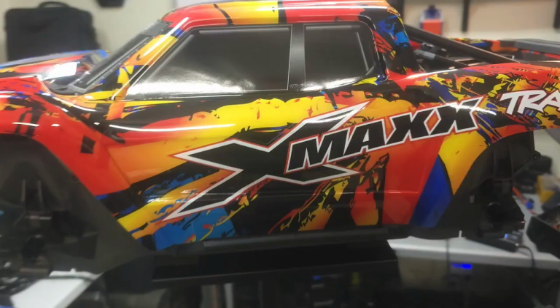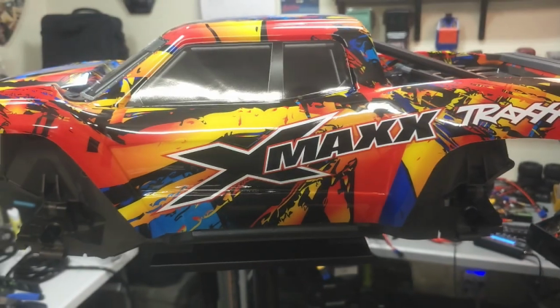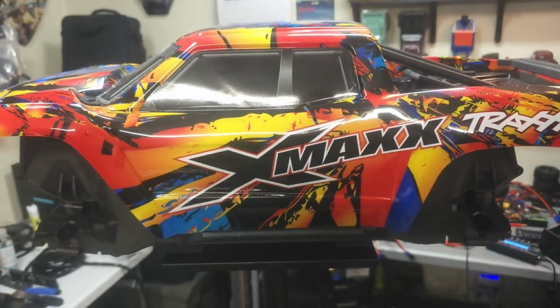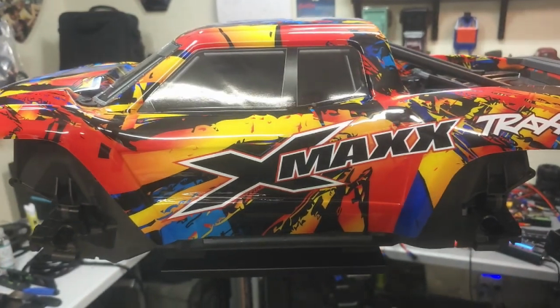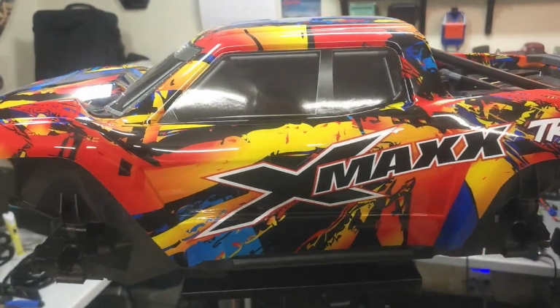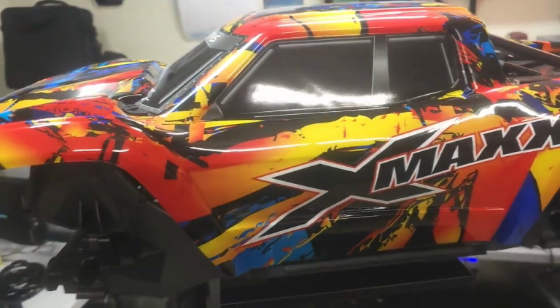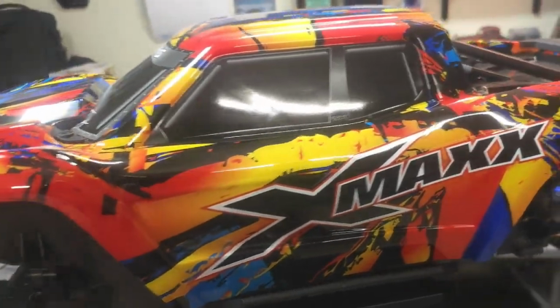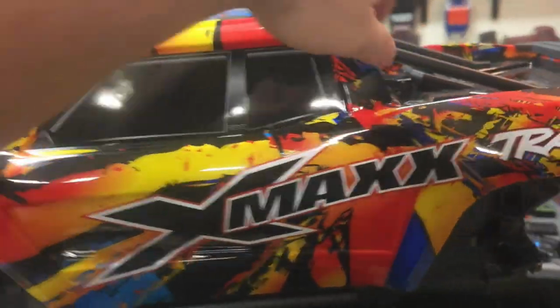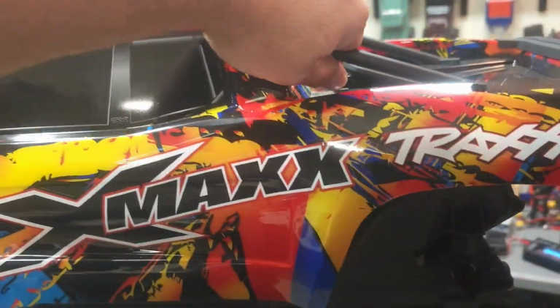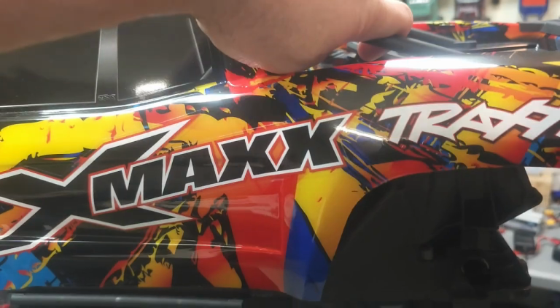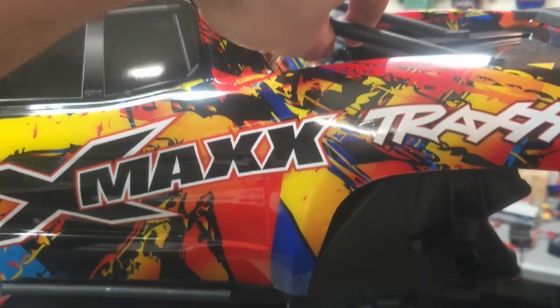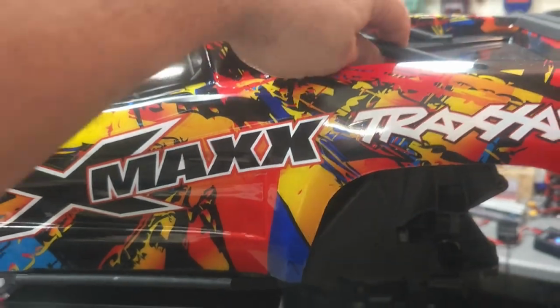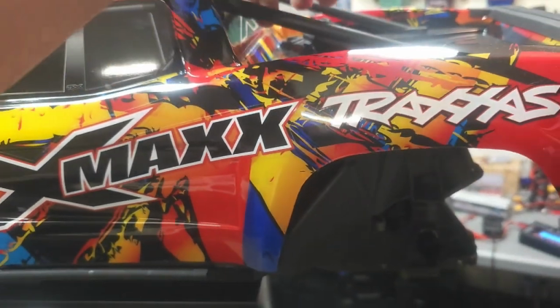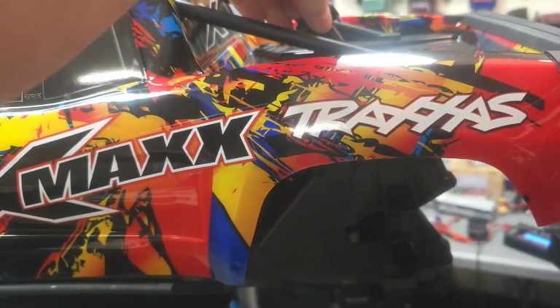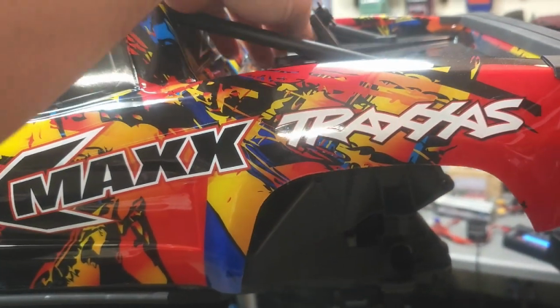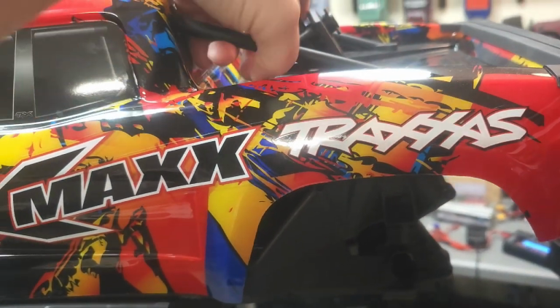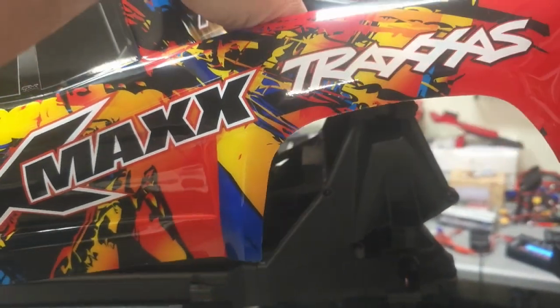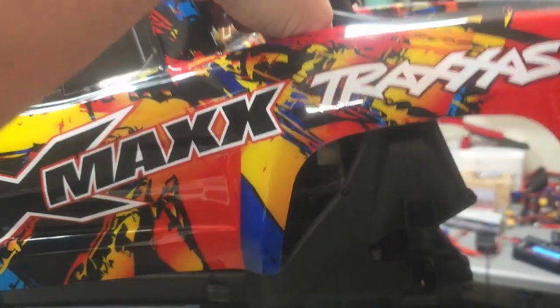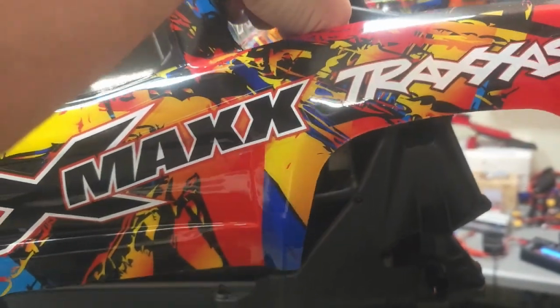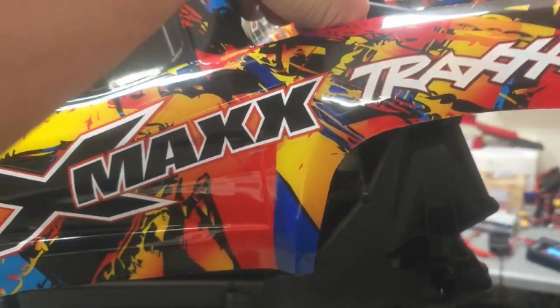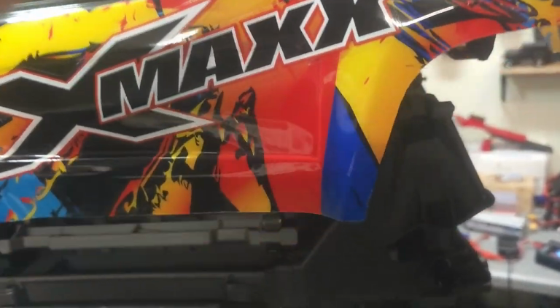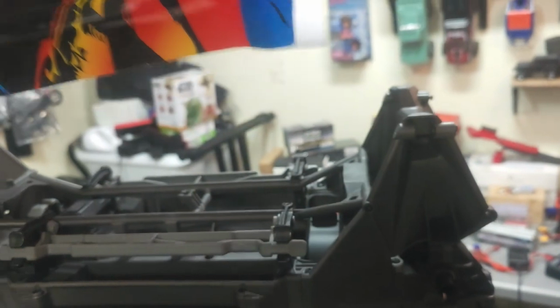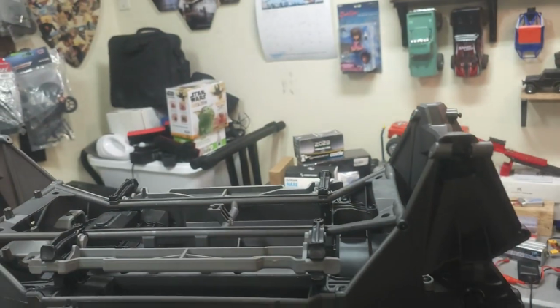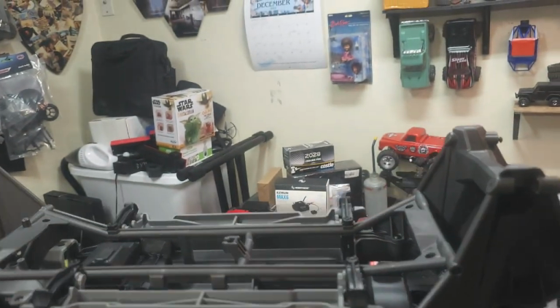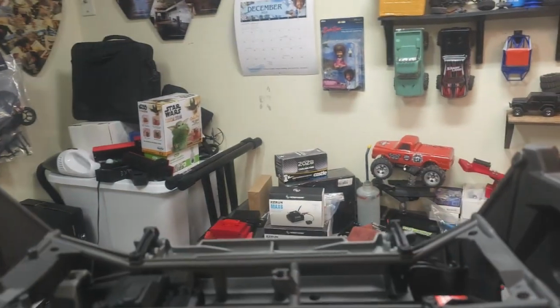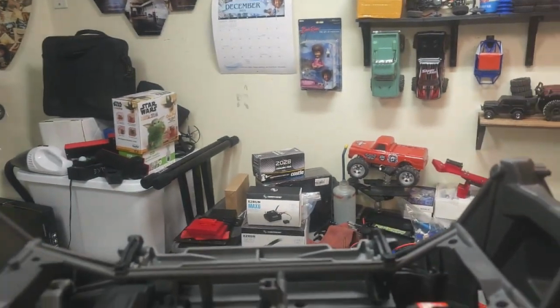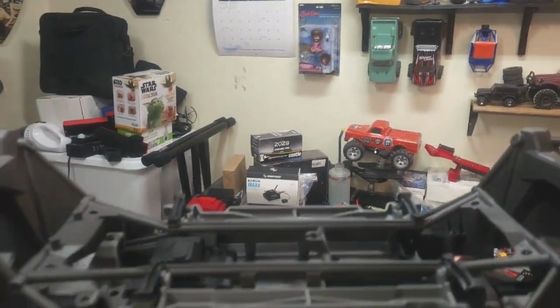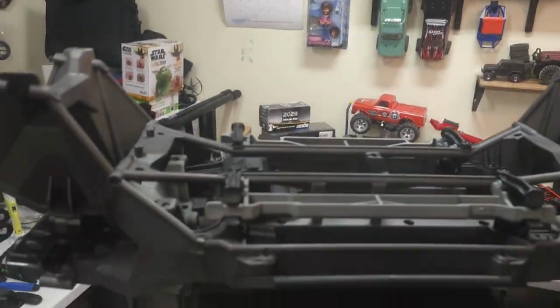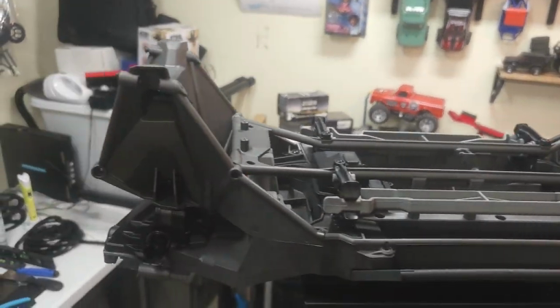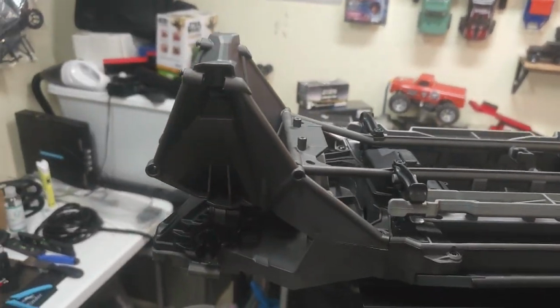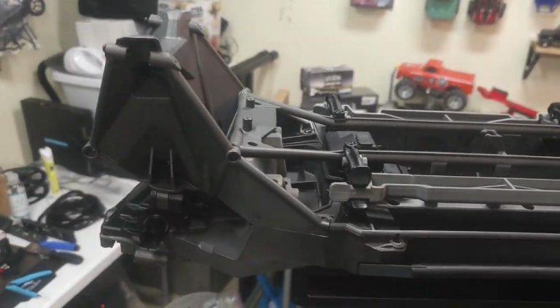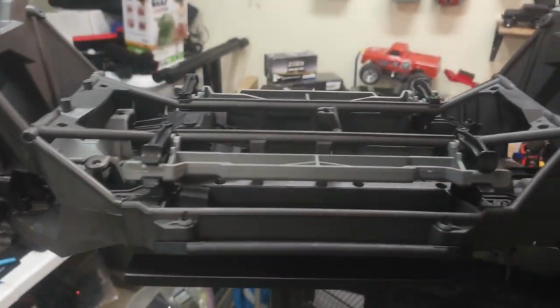Alright, so there she is. I'll take the body off here — still new to all this stuff, so it takes me a minute. Set the body to the side and show you what I've got done so far.